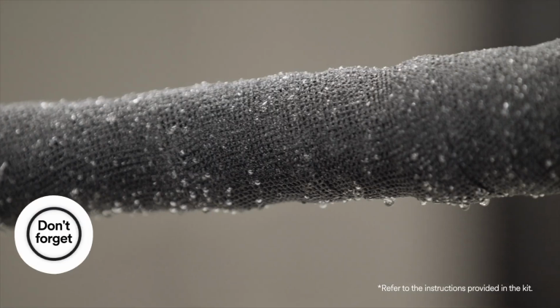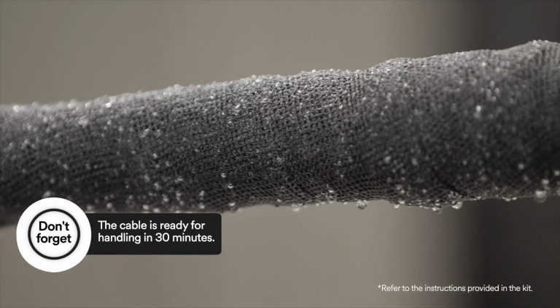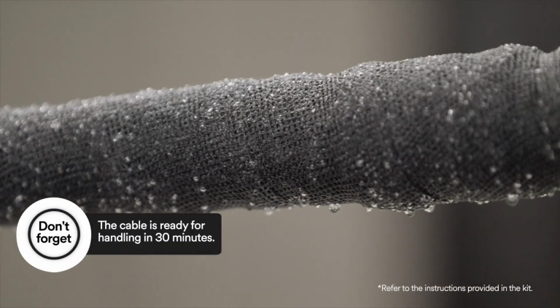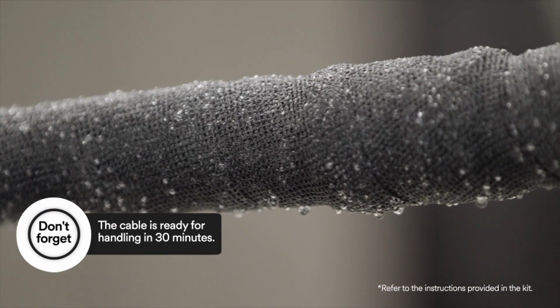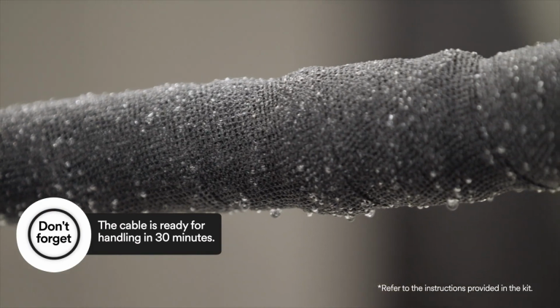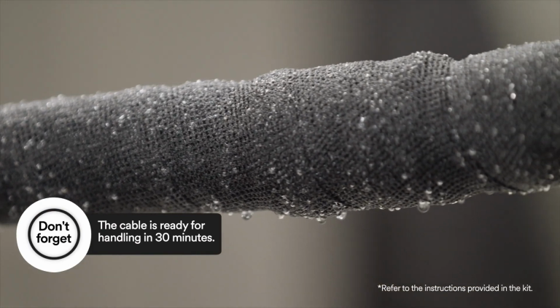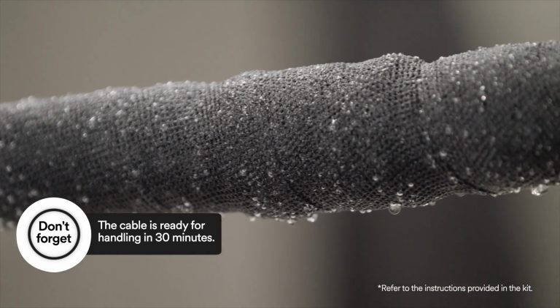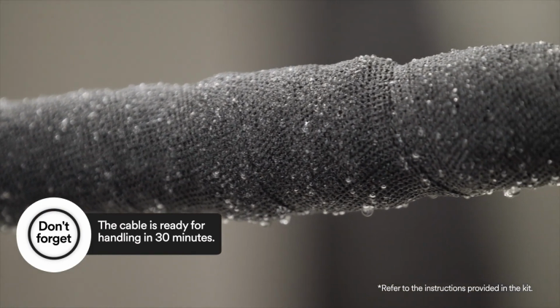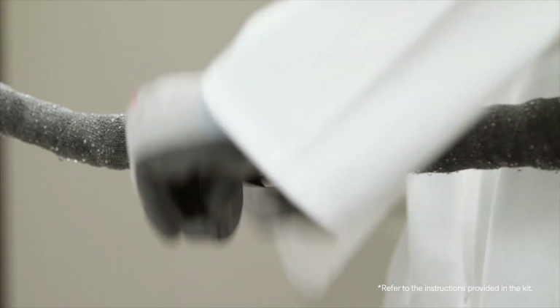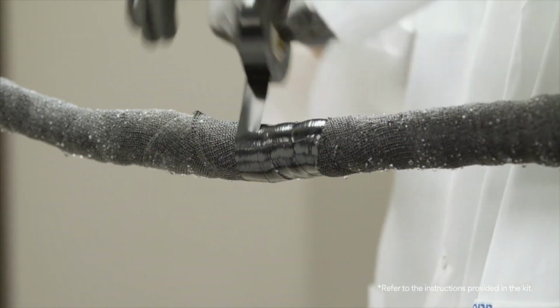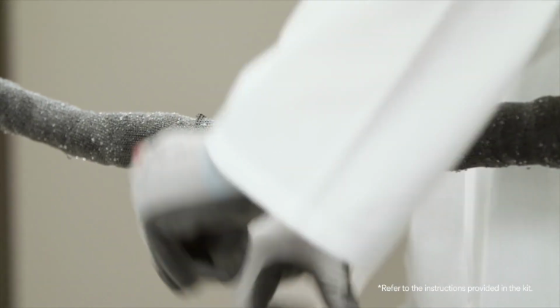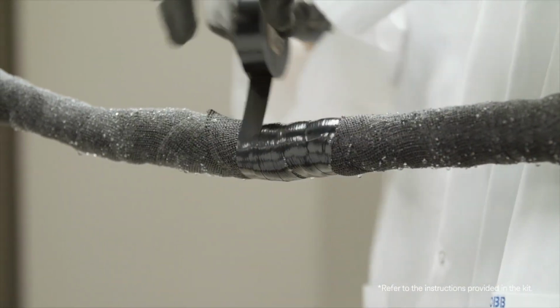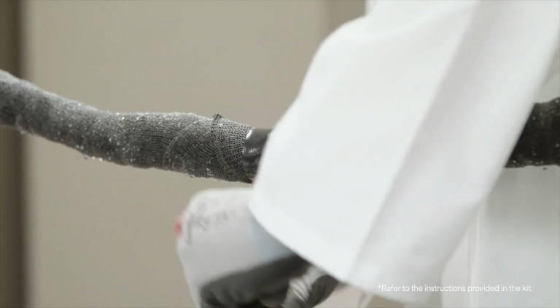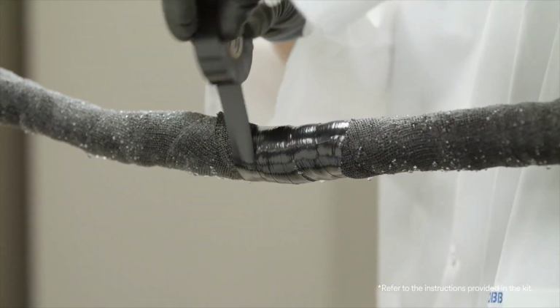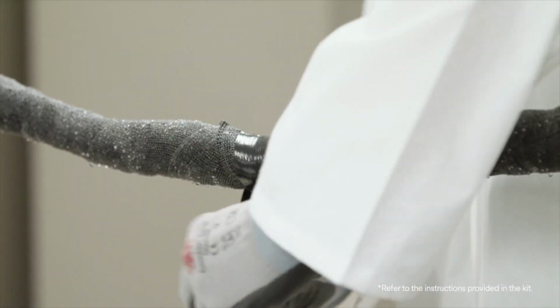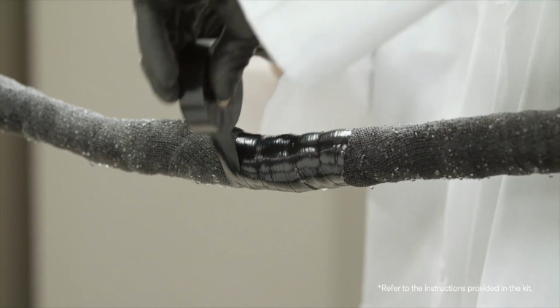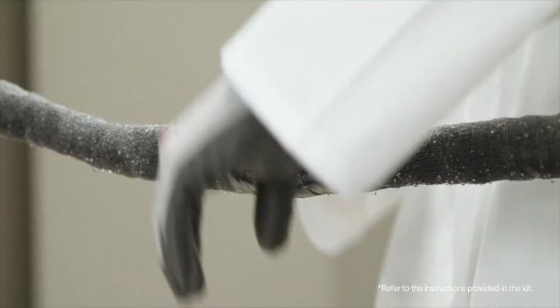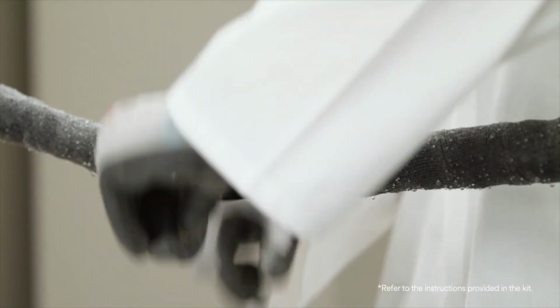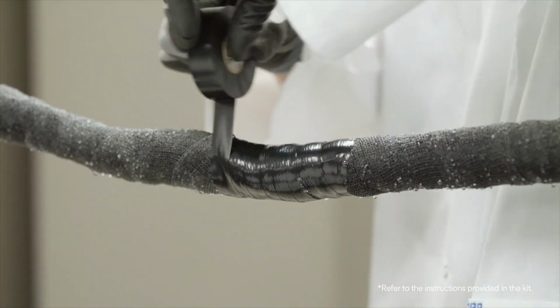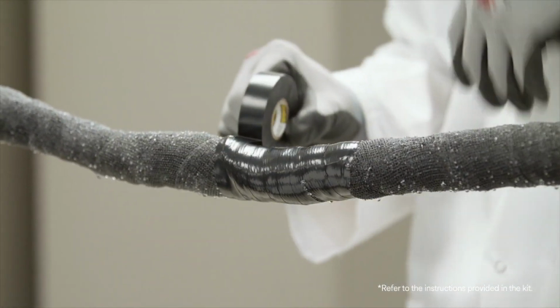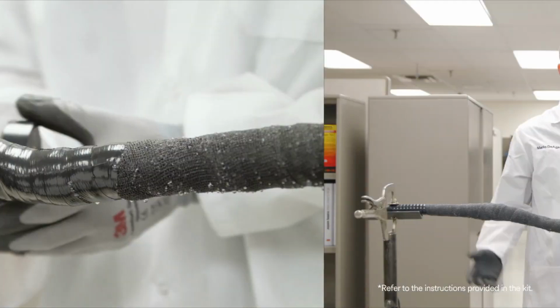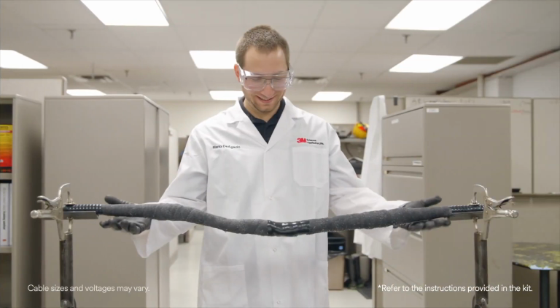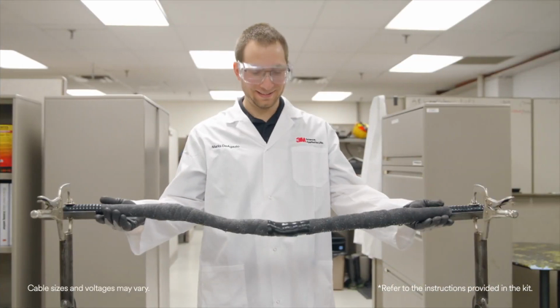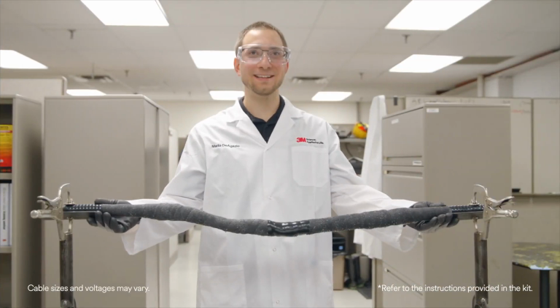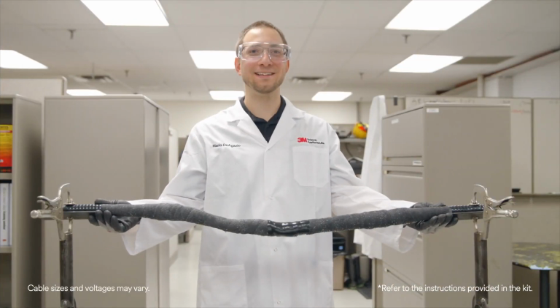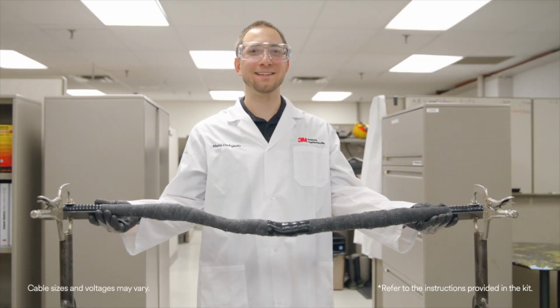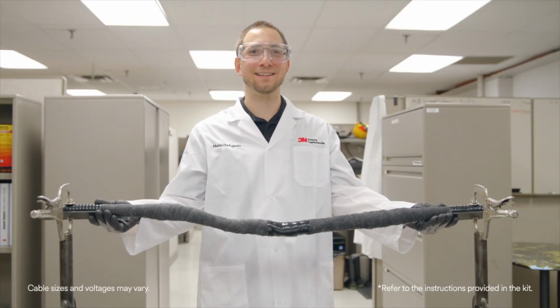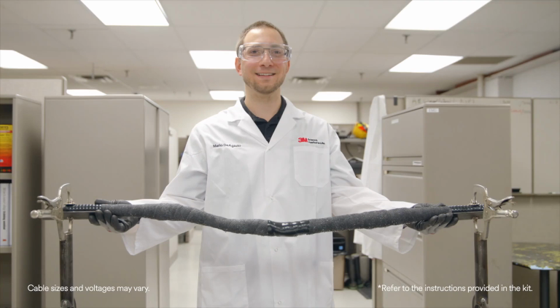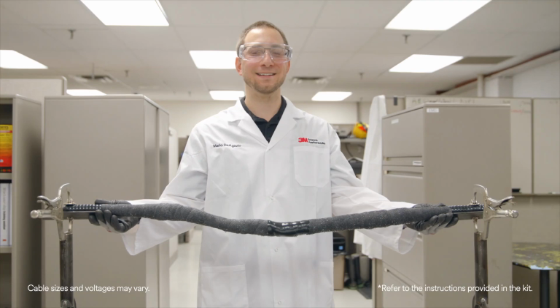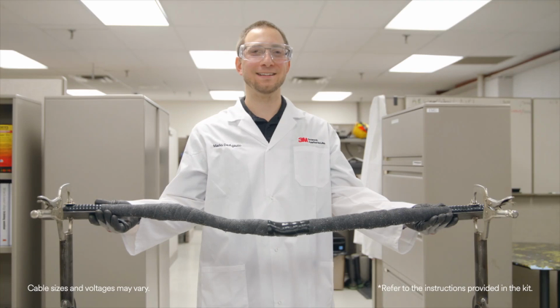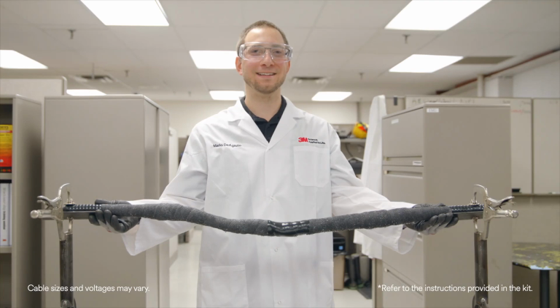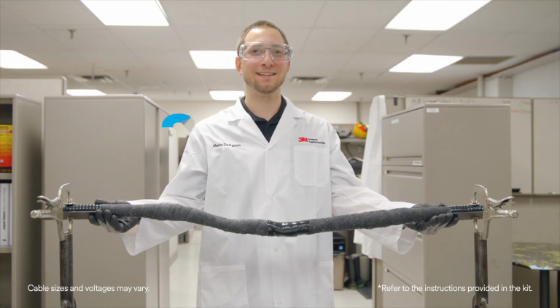After you've finished applying the sheath wrap, wrap the end with Scotch professional-grade vinyl electrical tape Super 88. And that's how you install a 3M low-voltage inline TS splice kit for armored cables.